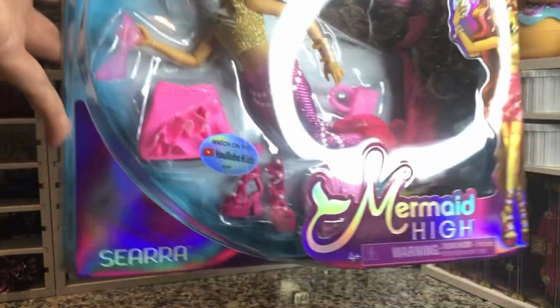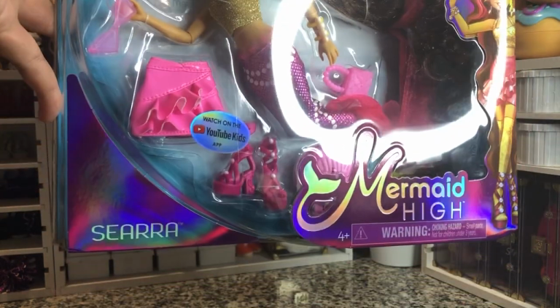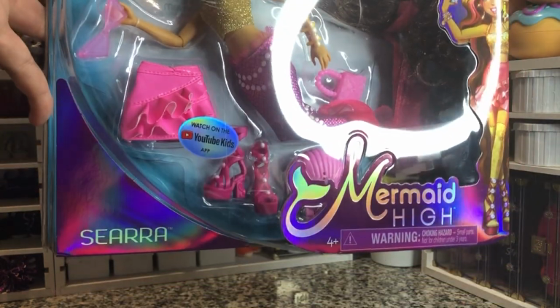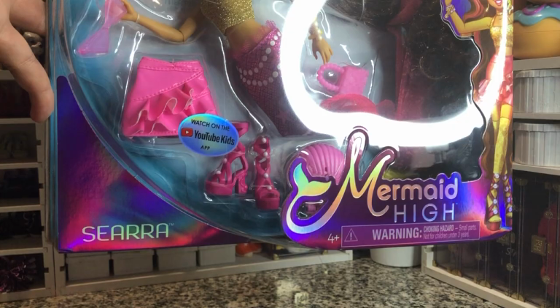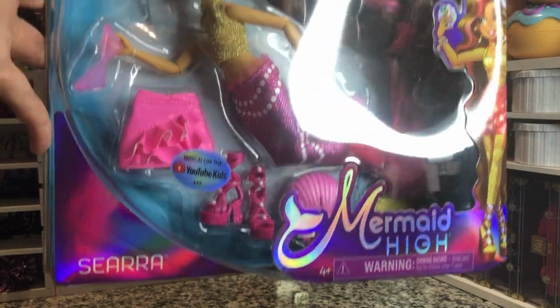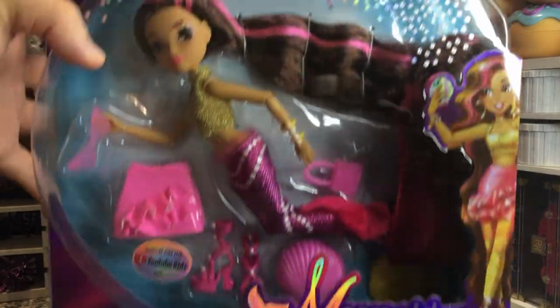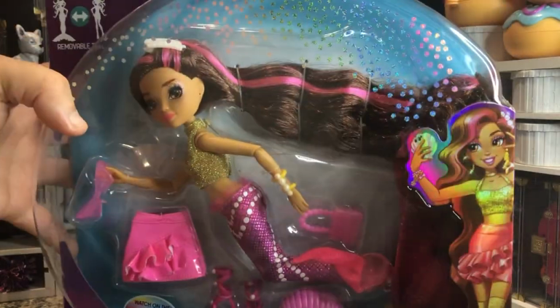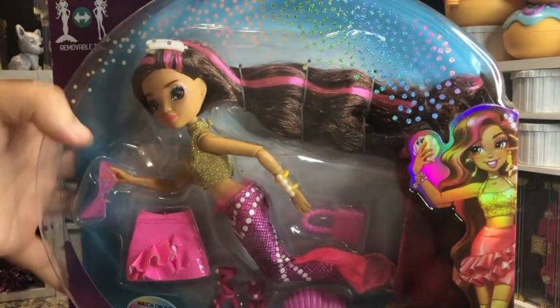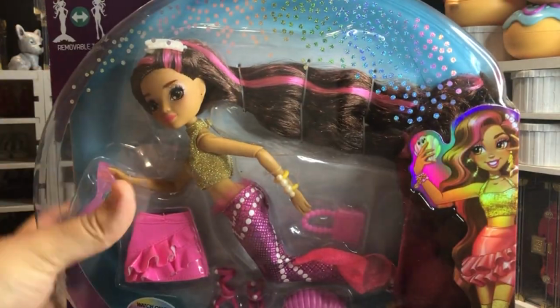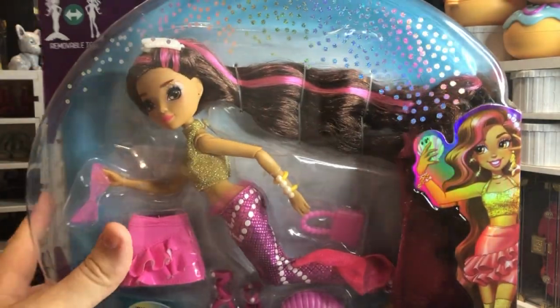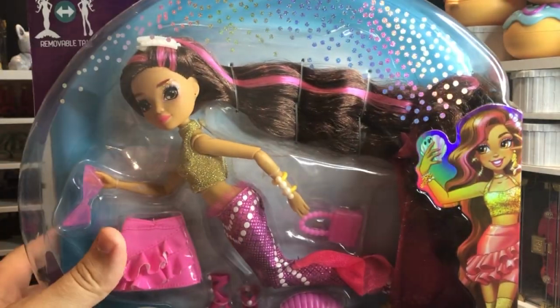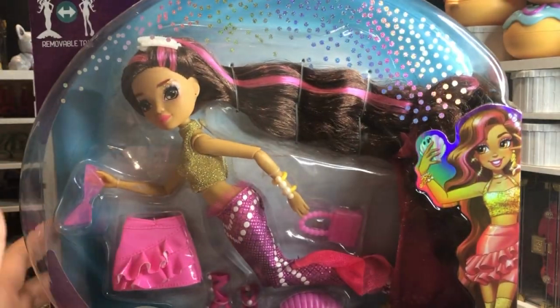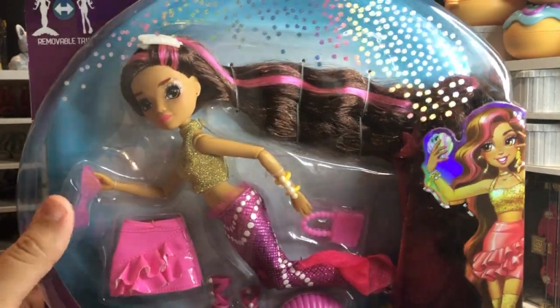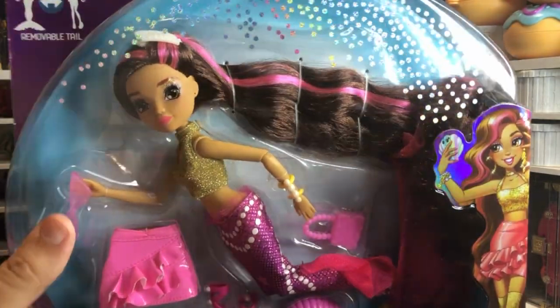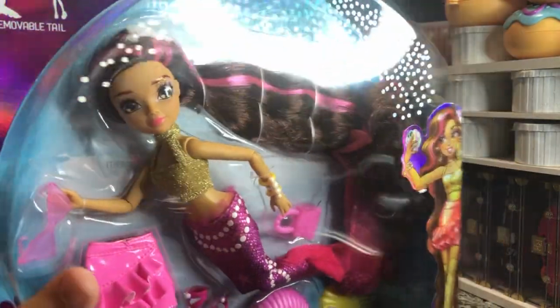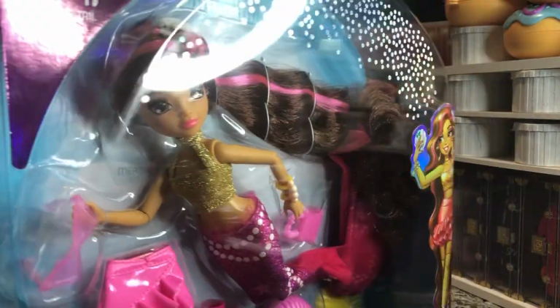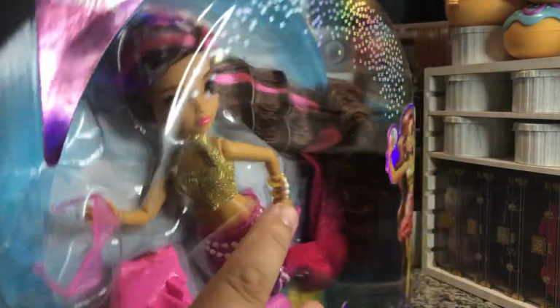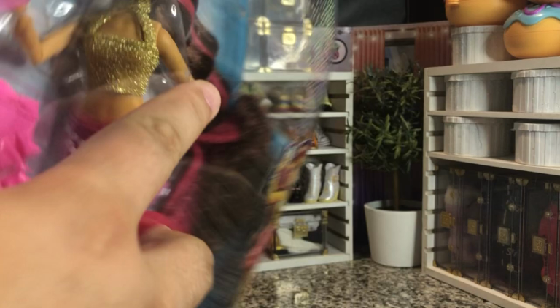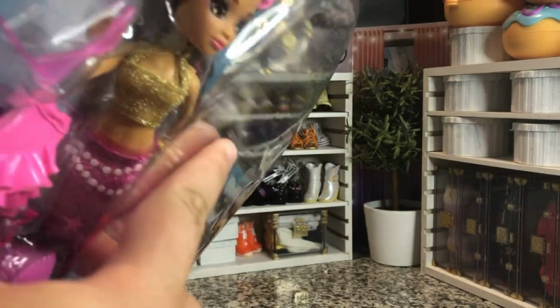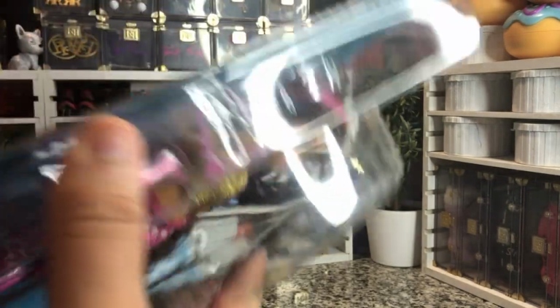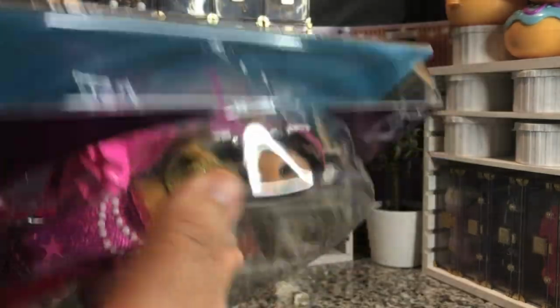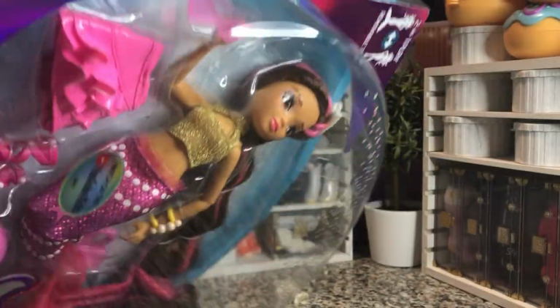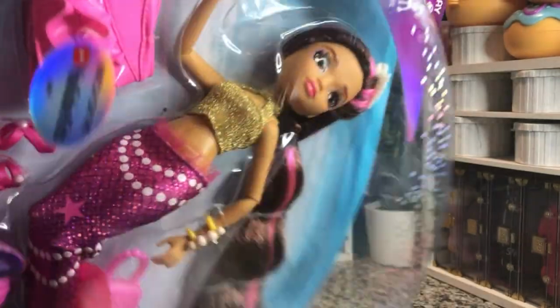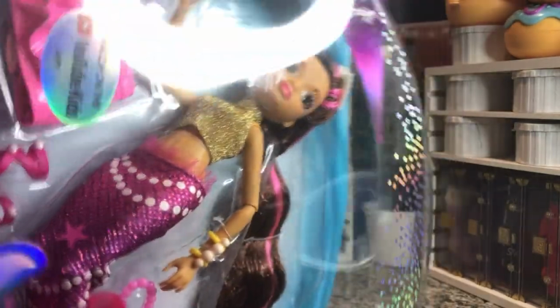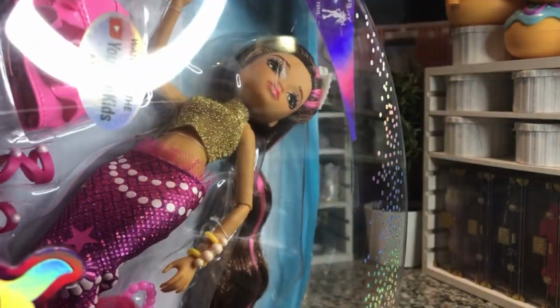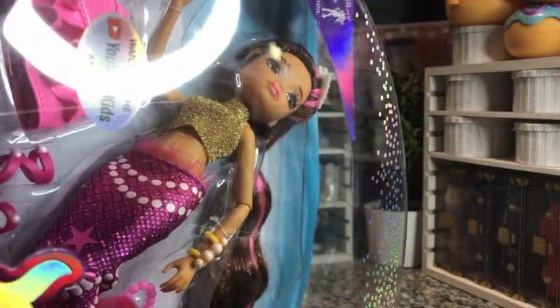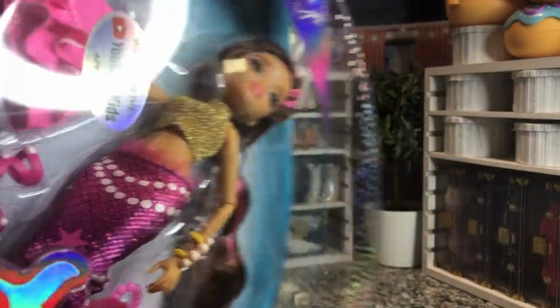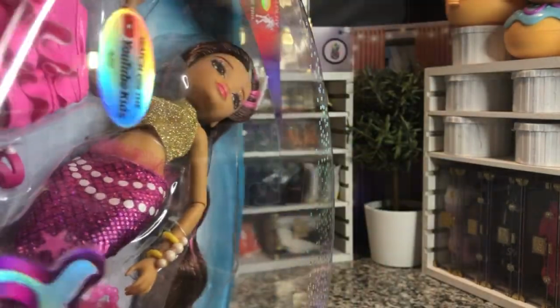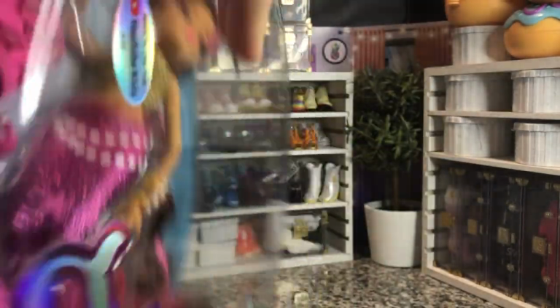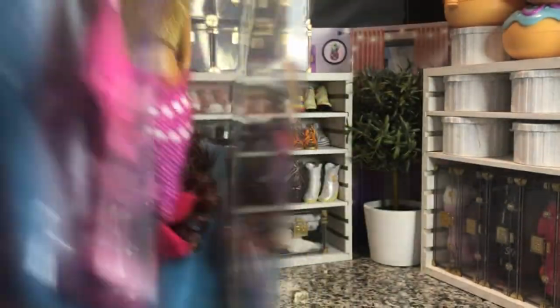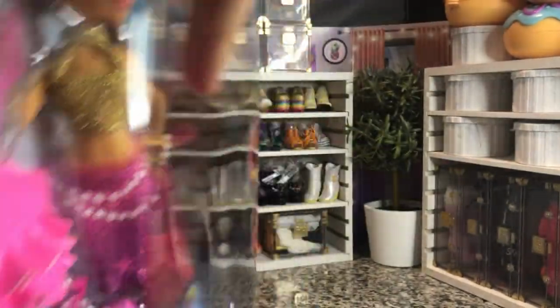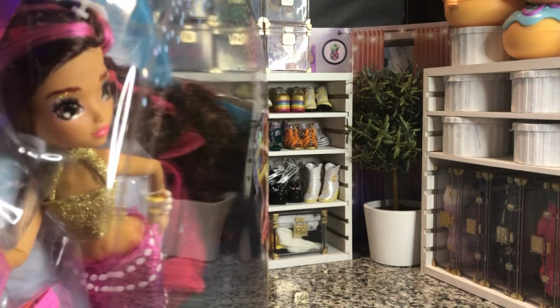This is Cira. She looks really cute. So let's open her up and see how she looks out of the box.